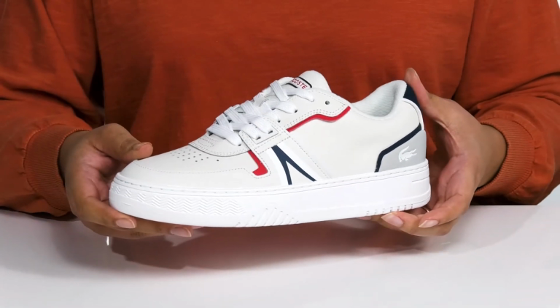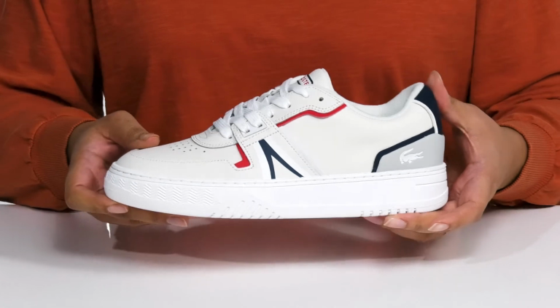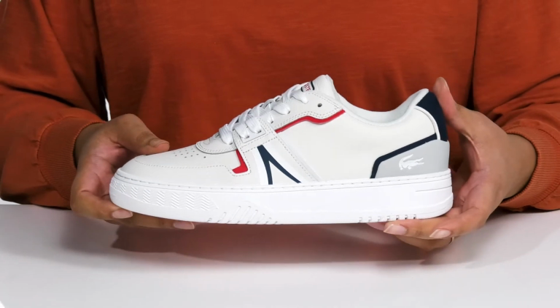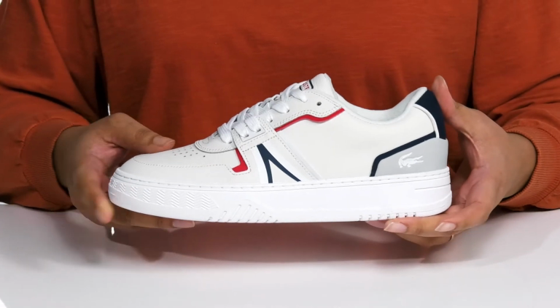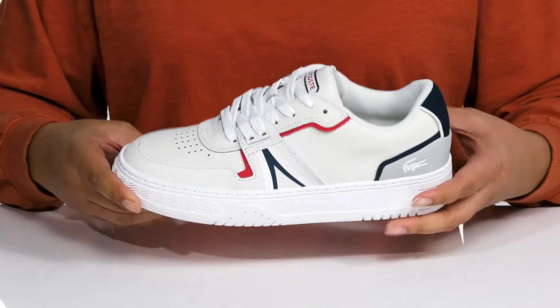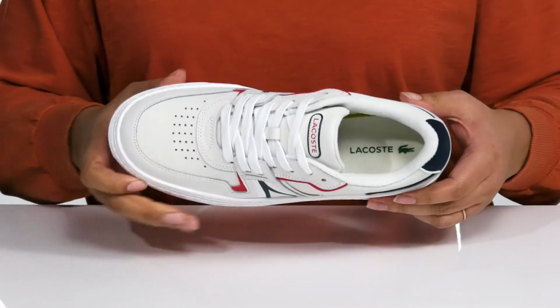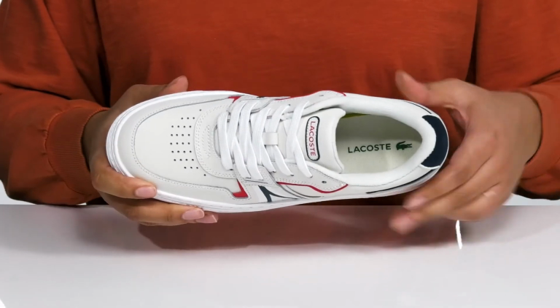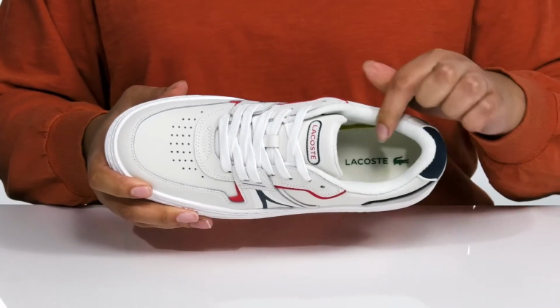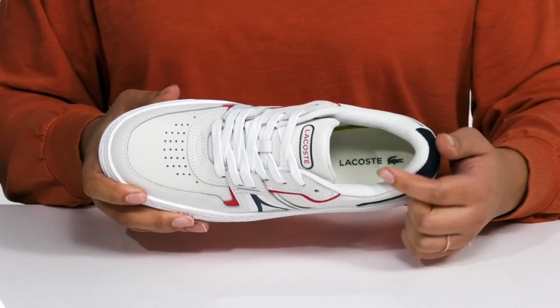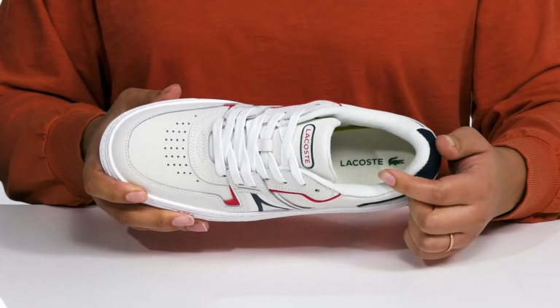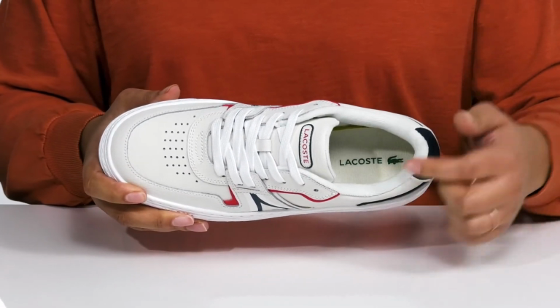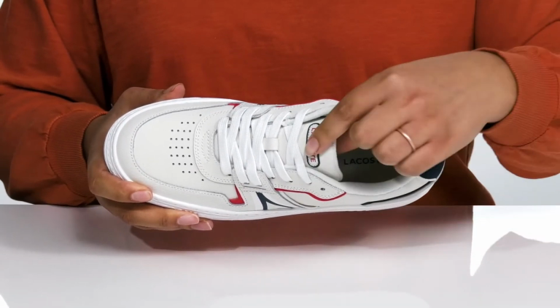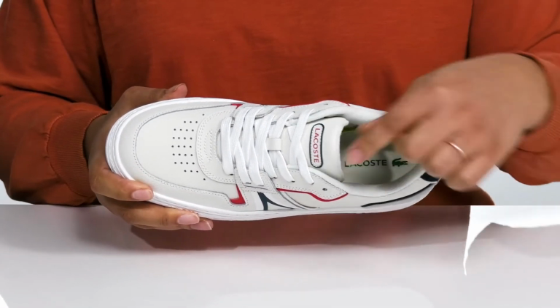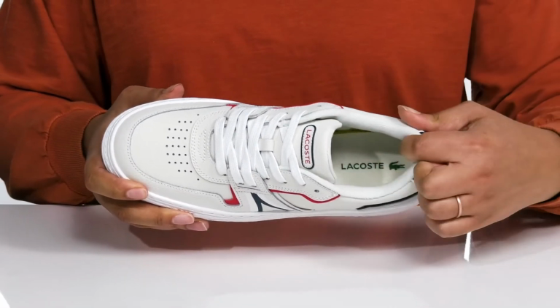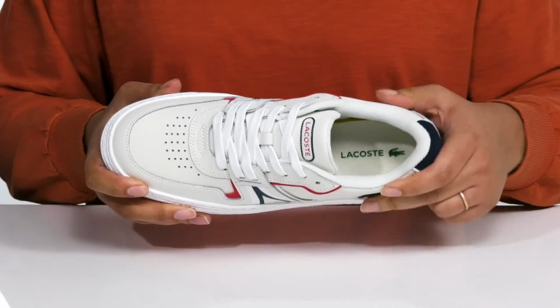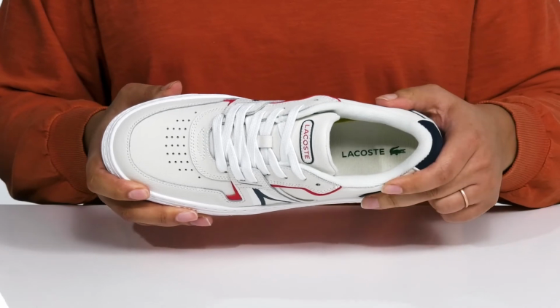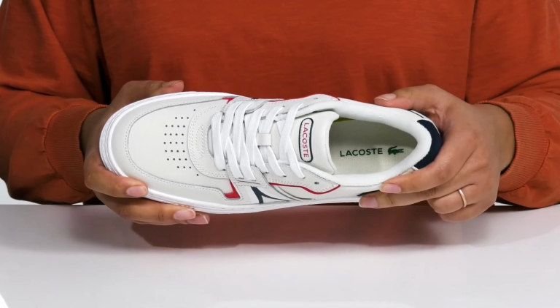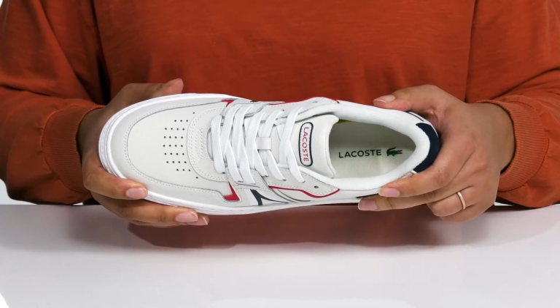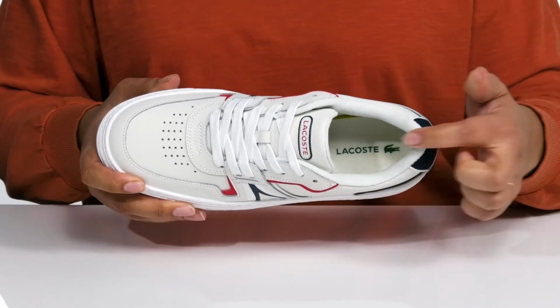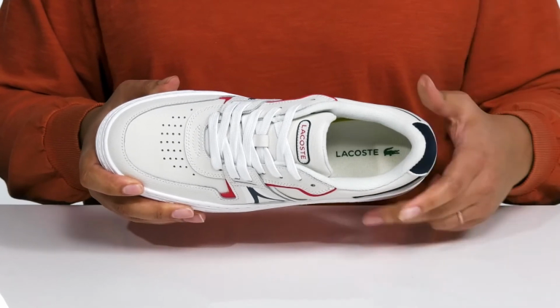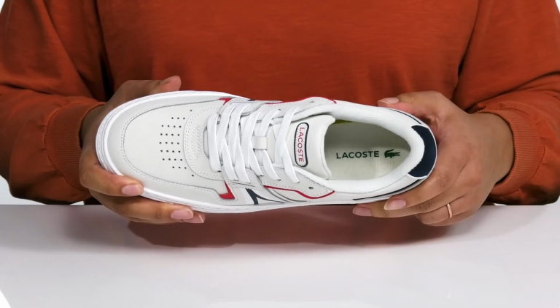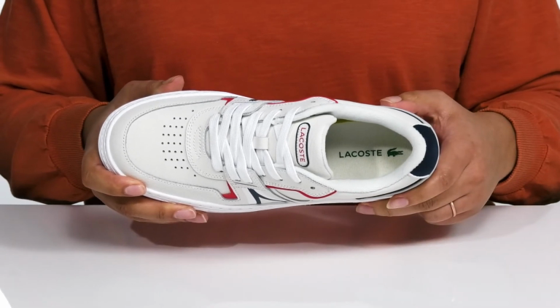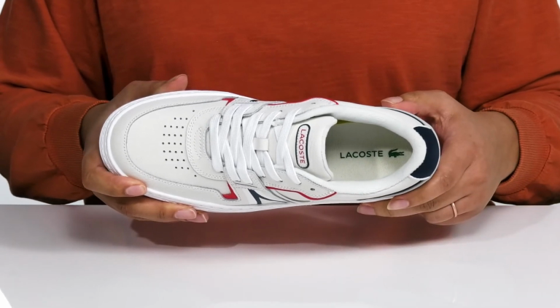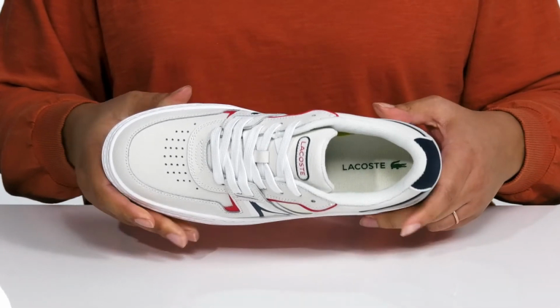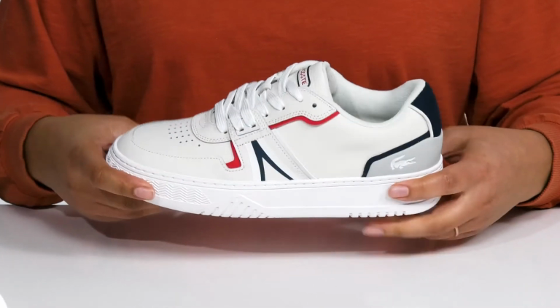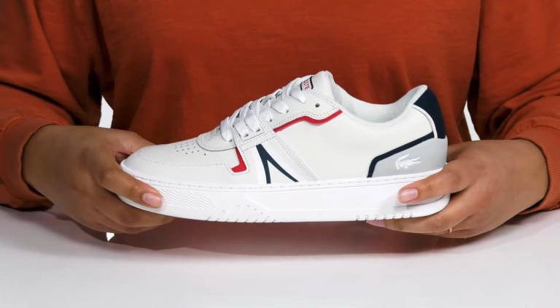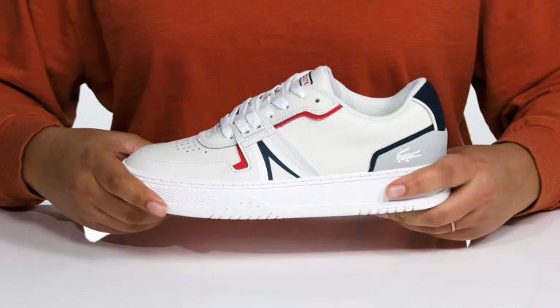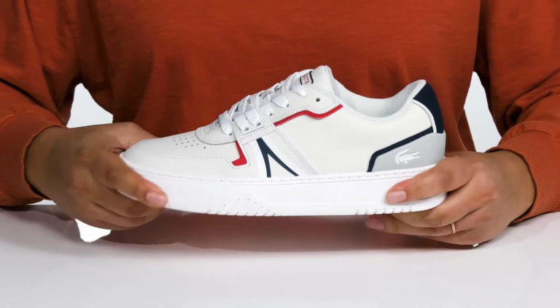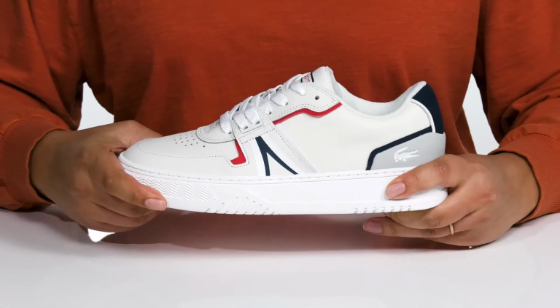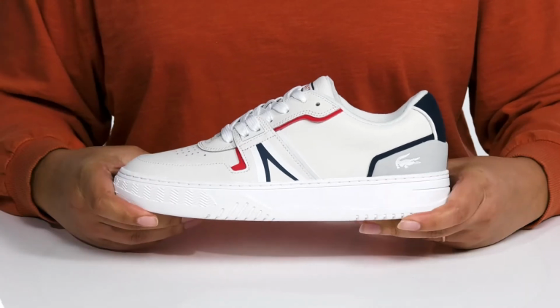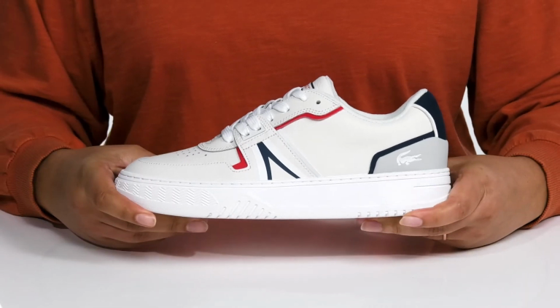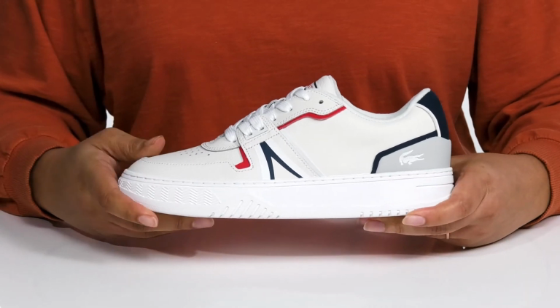I would wear these with your favorite denim and a nice t-shirt. Inside, there is a soft textile lining with a cushioned tongue and collar, giving your ankle lots of support, and a cushioned footbed for comfort.